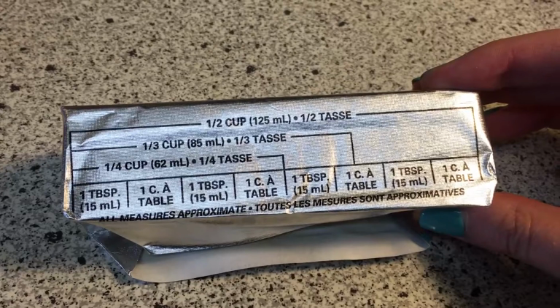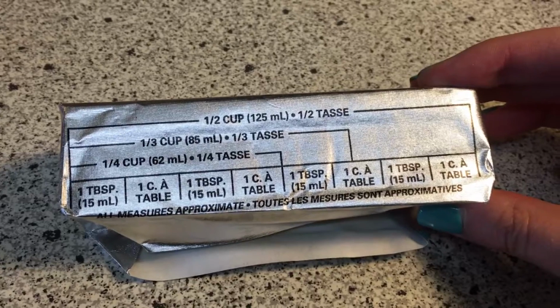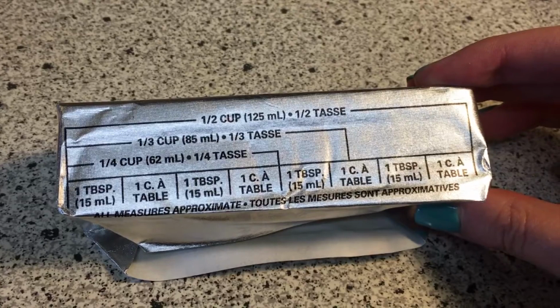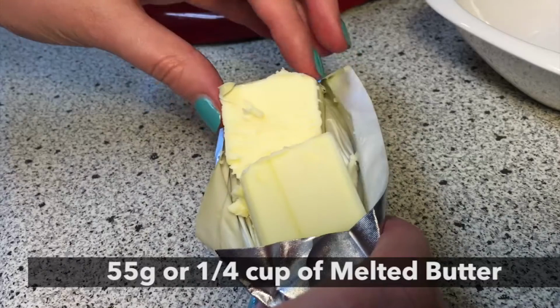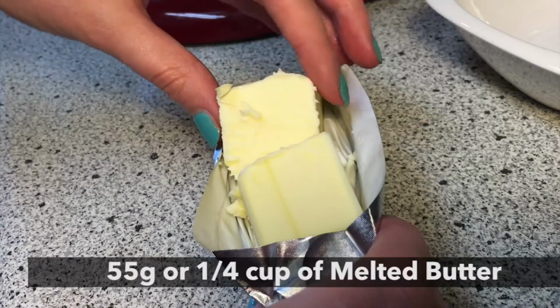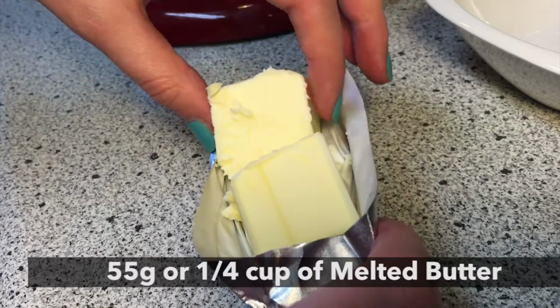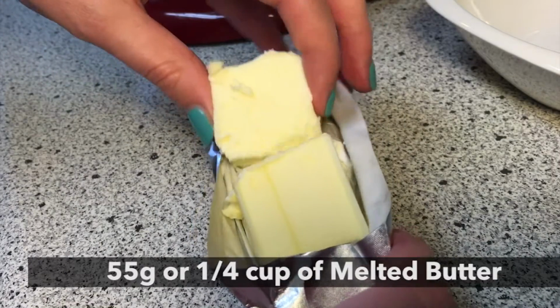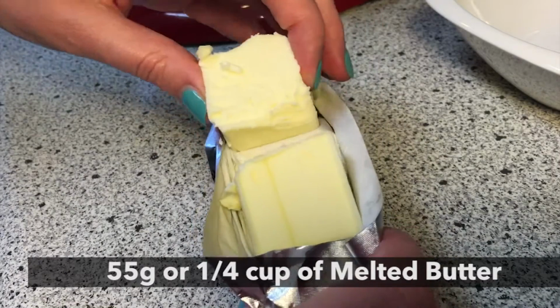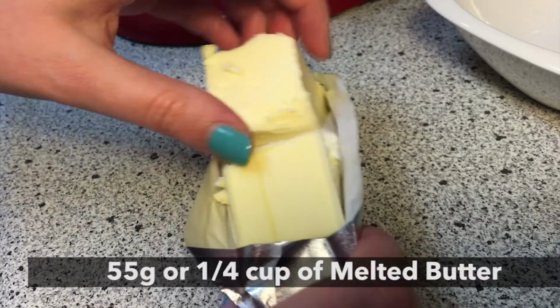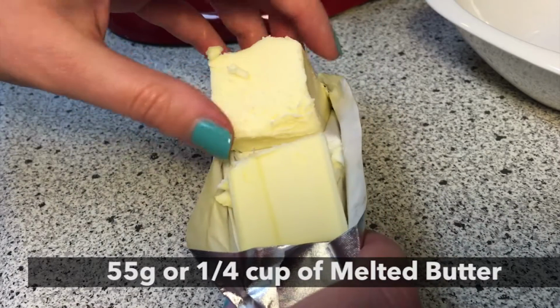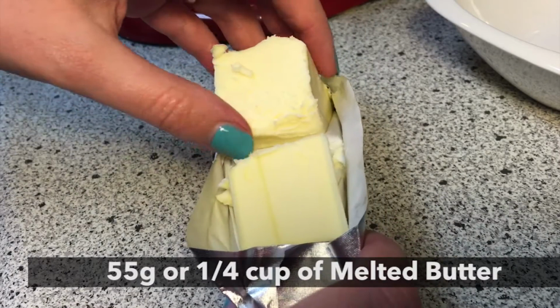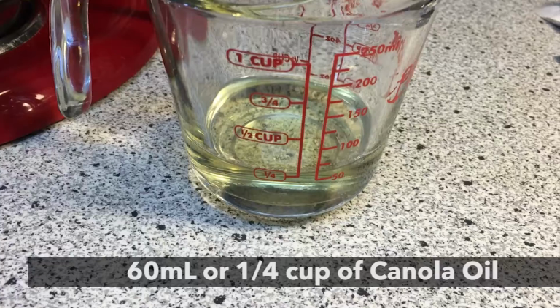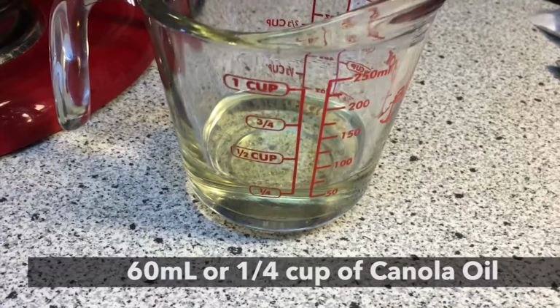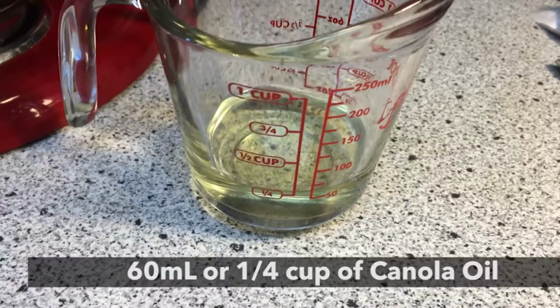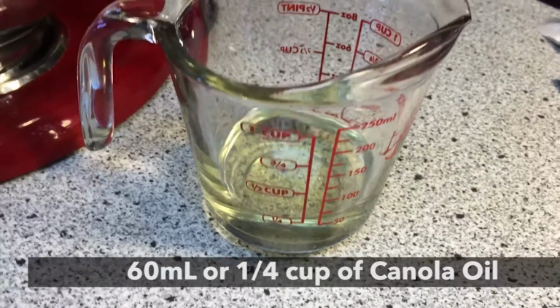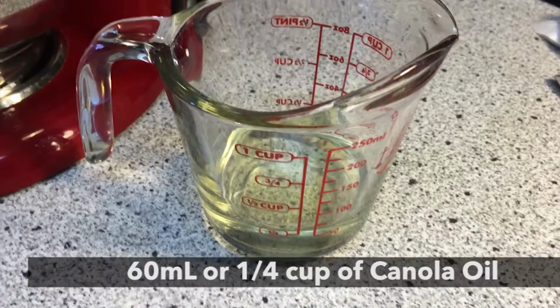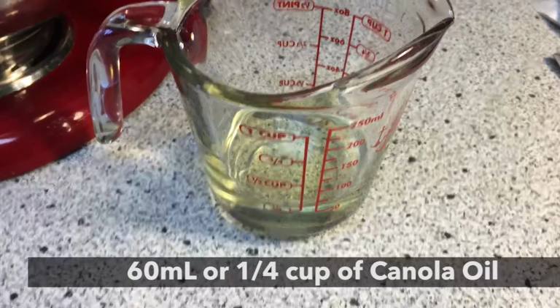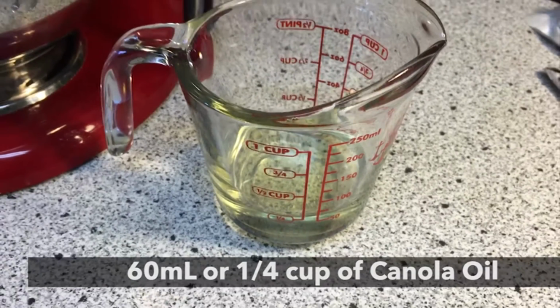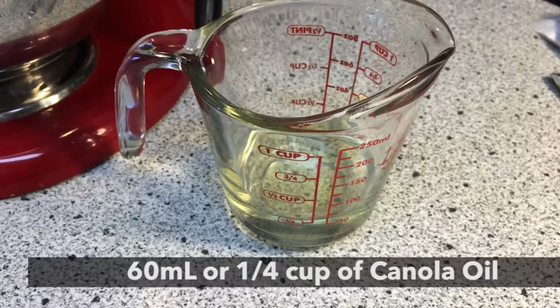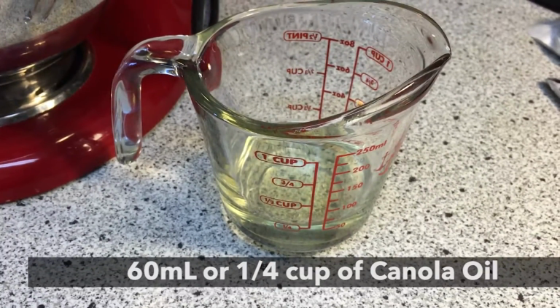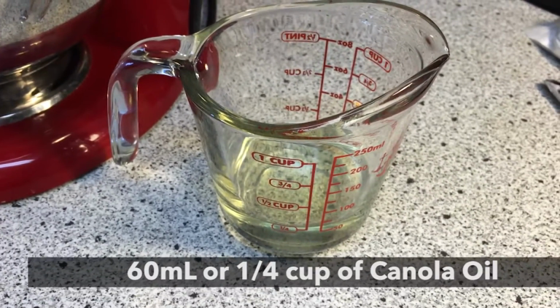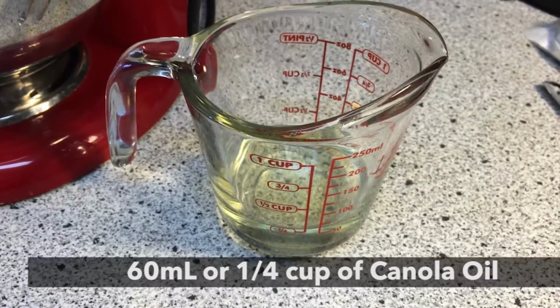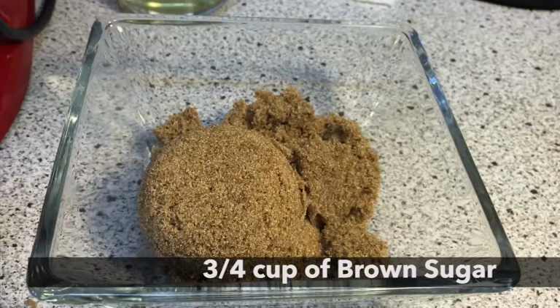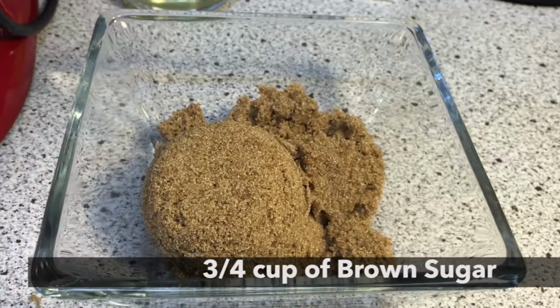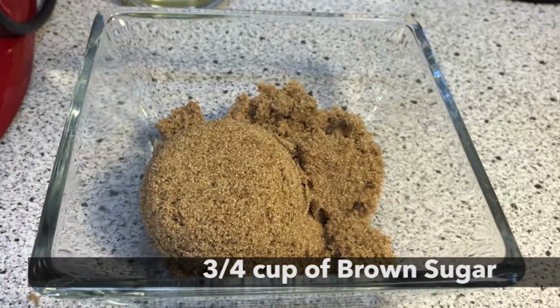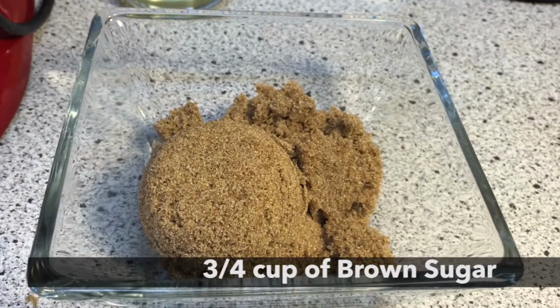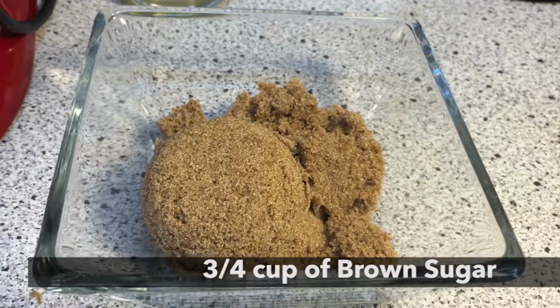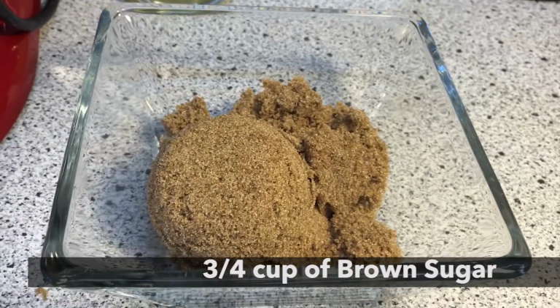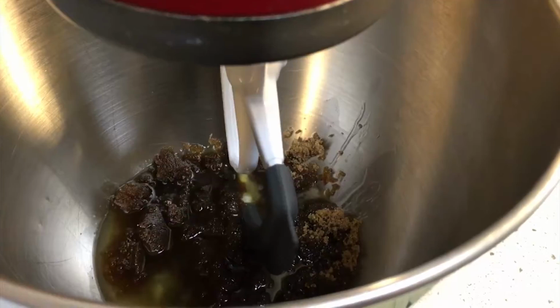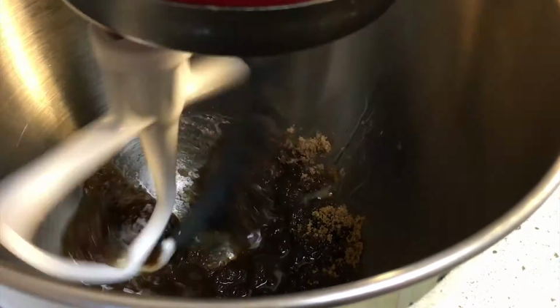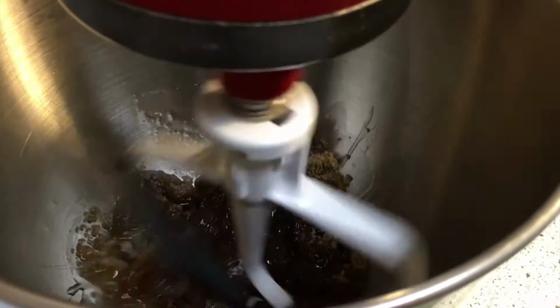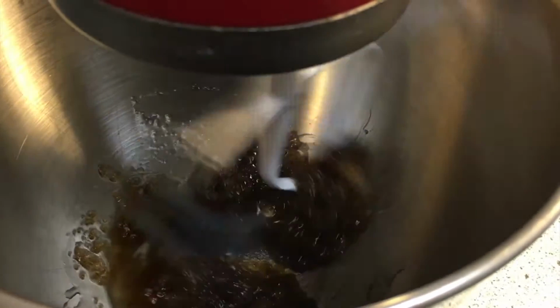First, start off with half a stick of butter, which is a quarter of a cup. While that is melting, you need 60 milliliters or quarter of a cup of canola oil. Add three quarters of a cup of brown sugar and cream all the ingredients together.